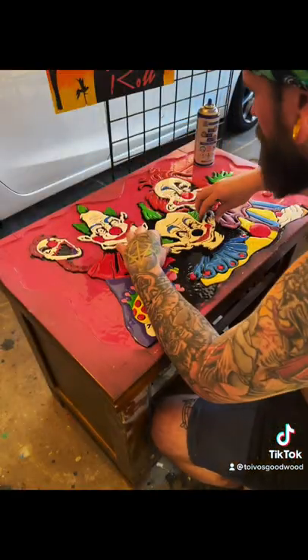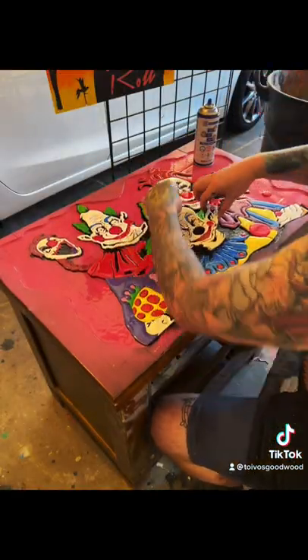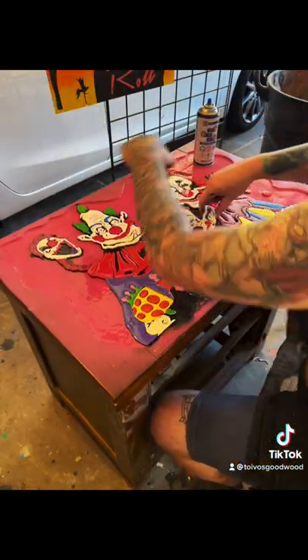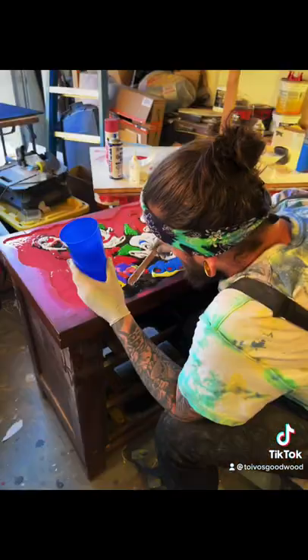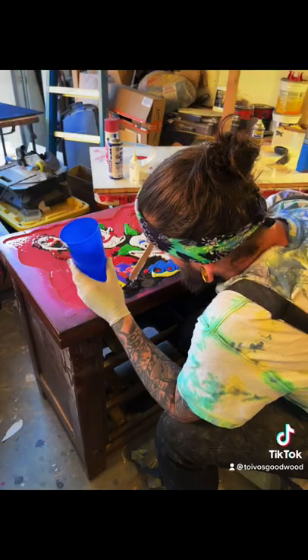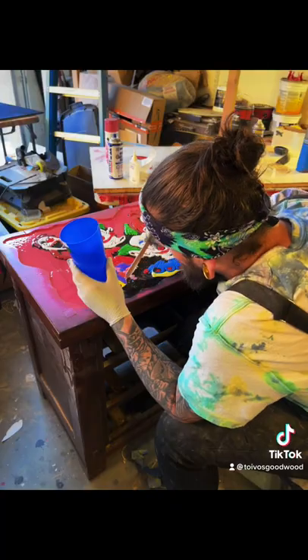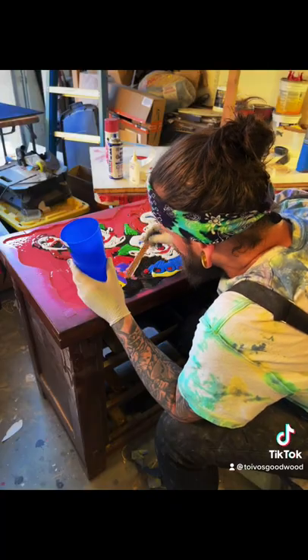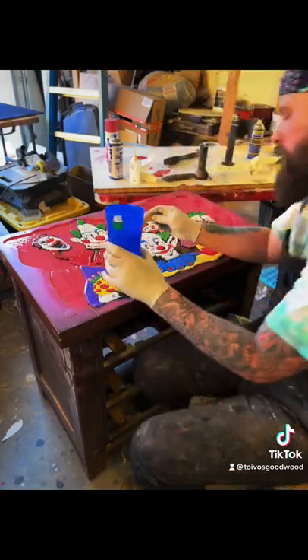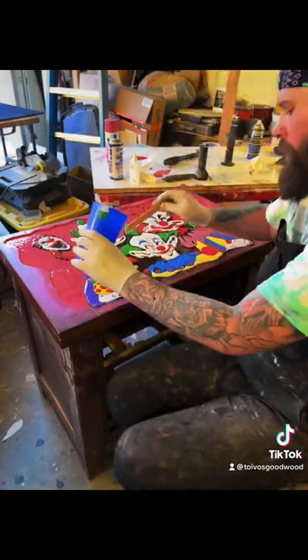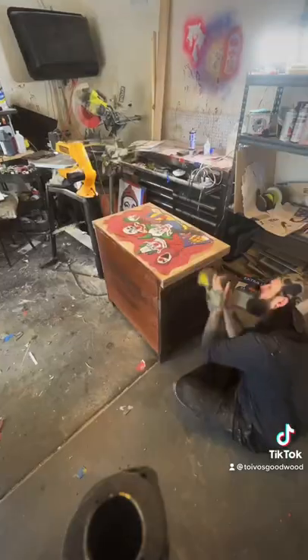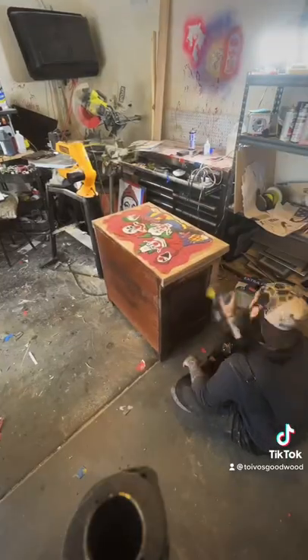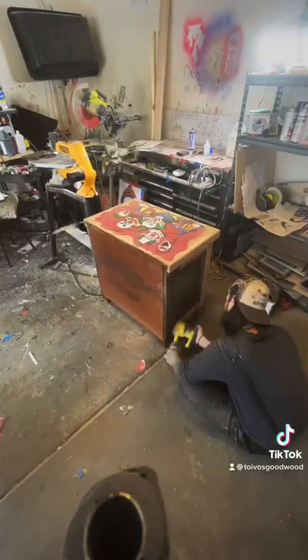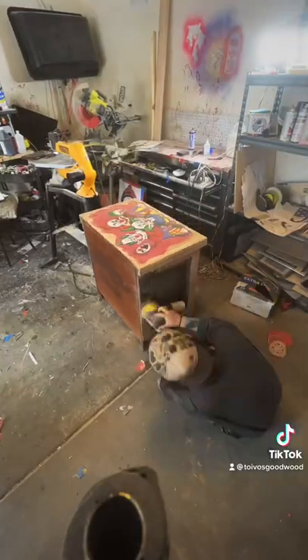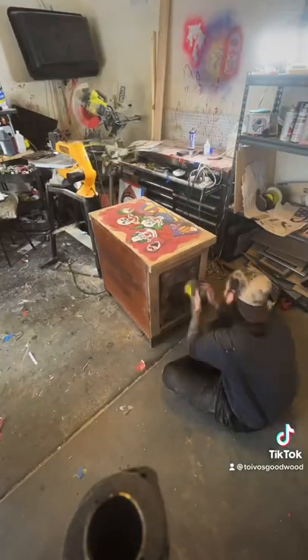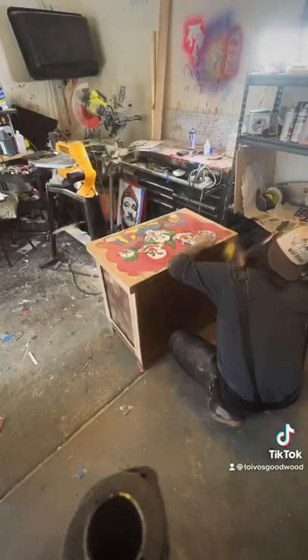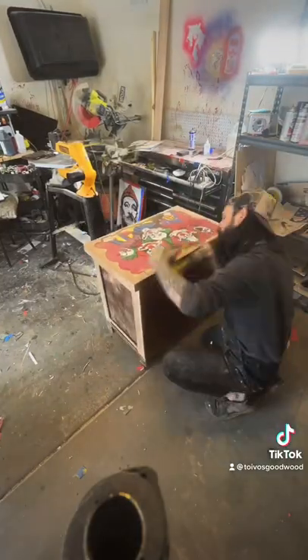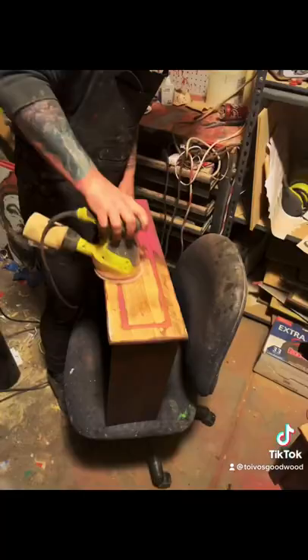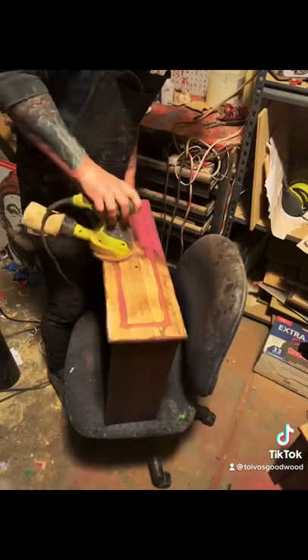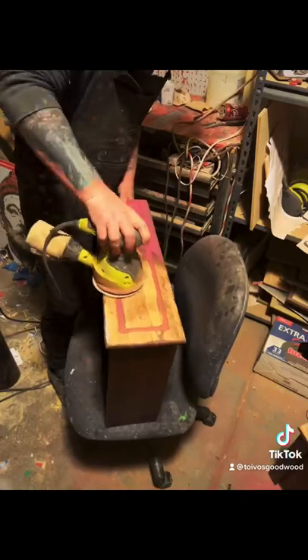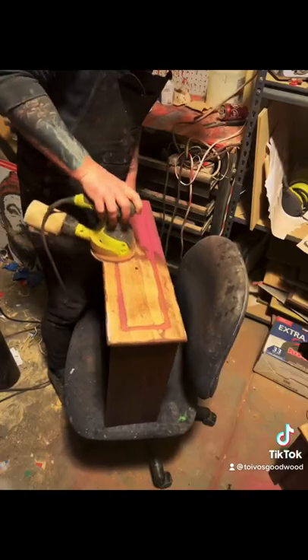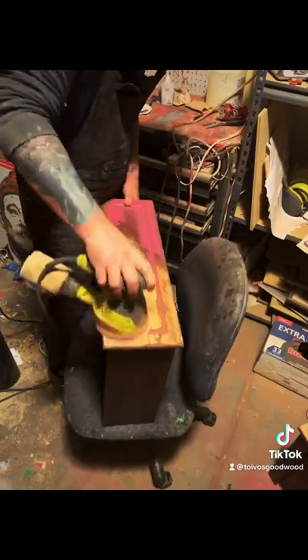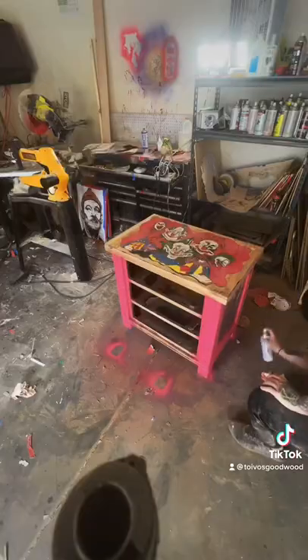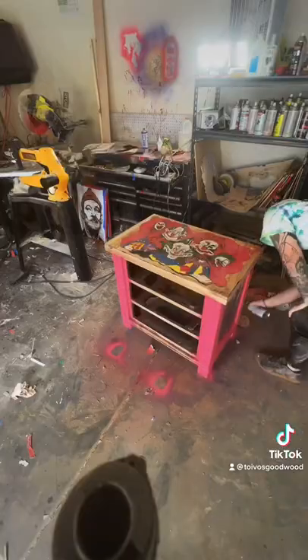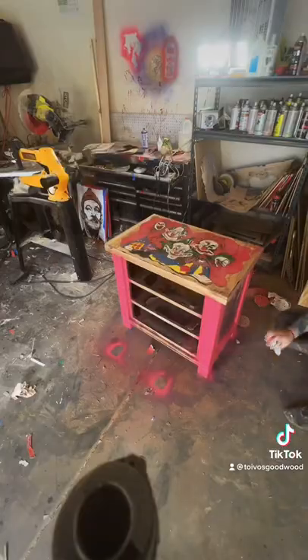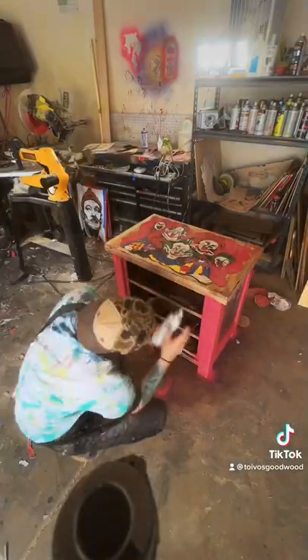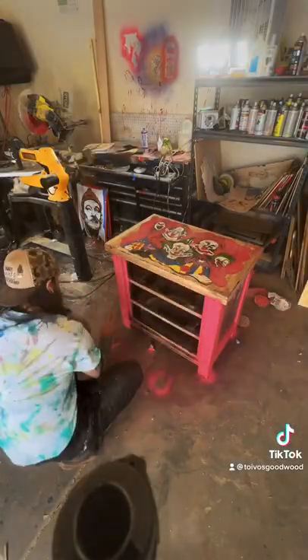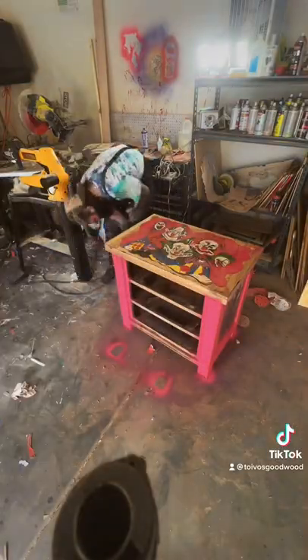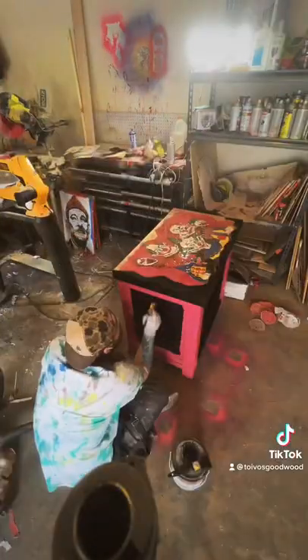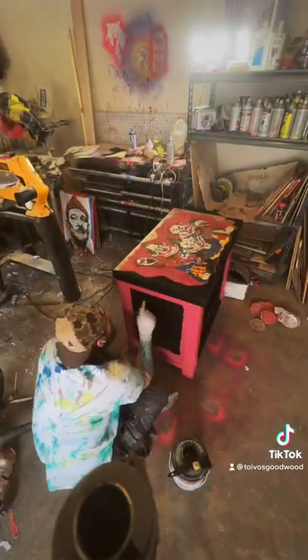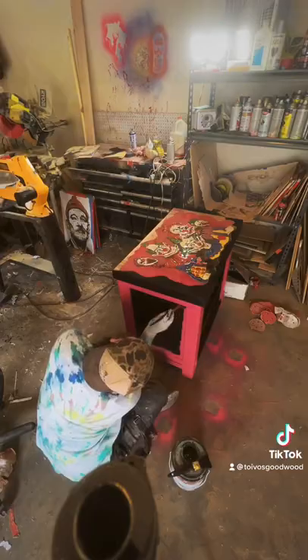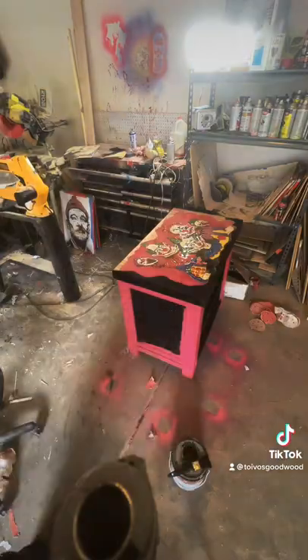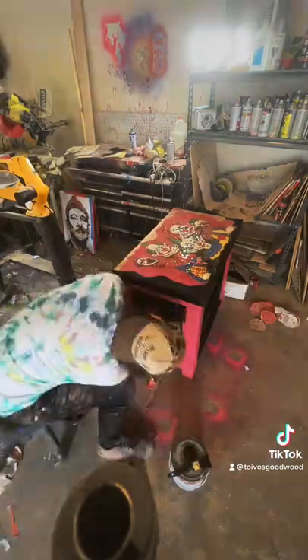Then I epoxy everything. I put glow-in-the-dark epoxy on each piece so that they glow in the dark, and then I cover everything in epoxy. The whole process takes about a week and a half, but Ron Swanson said people that buy stuff are suckers, and I agree with him, so this was fun.